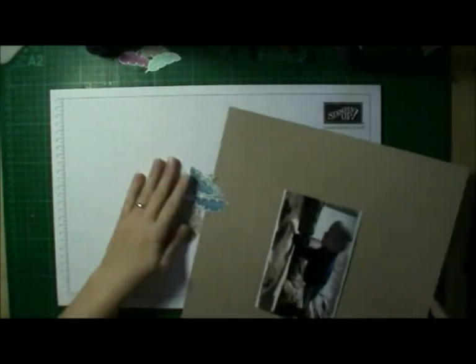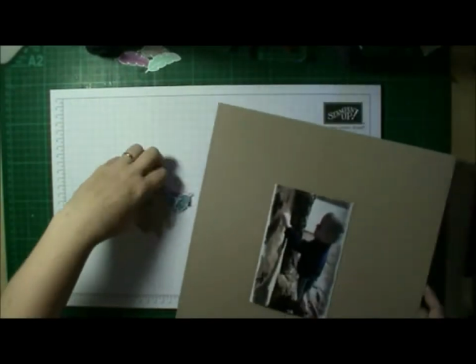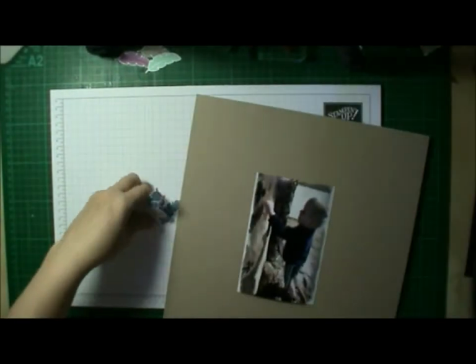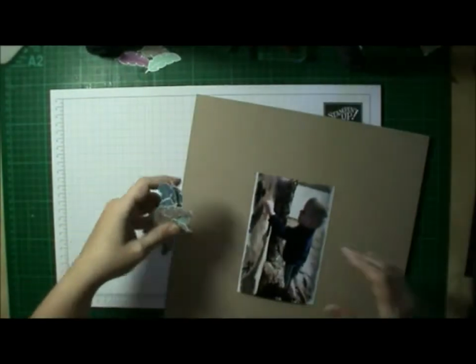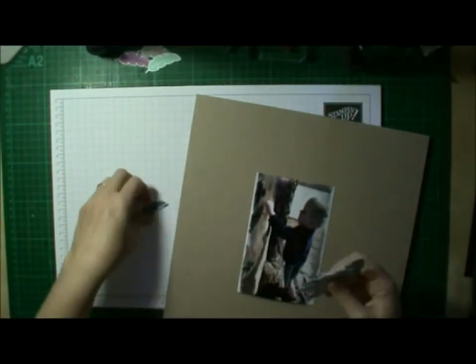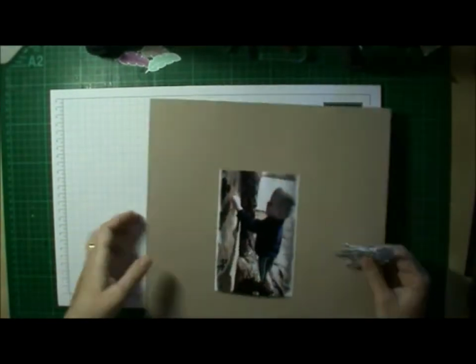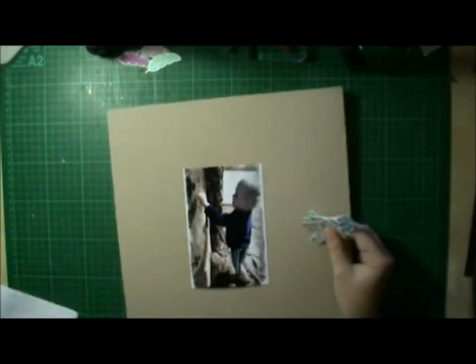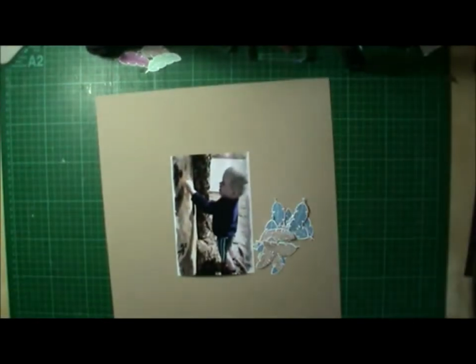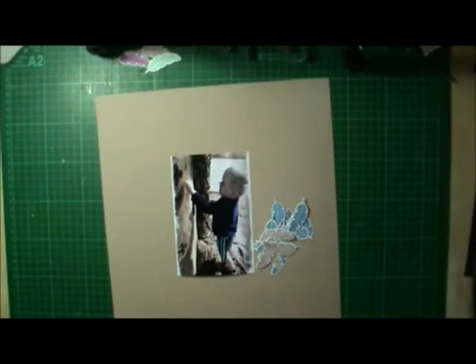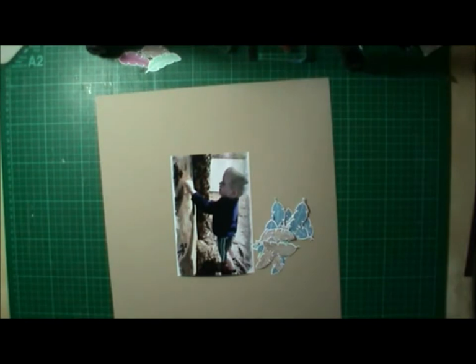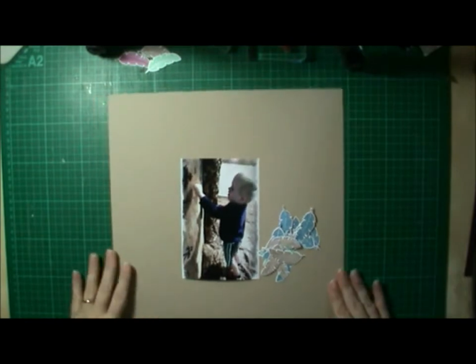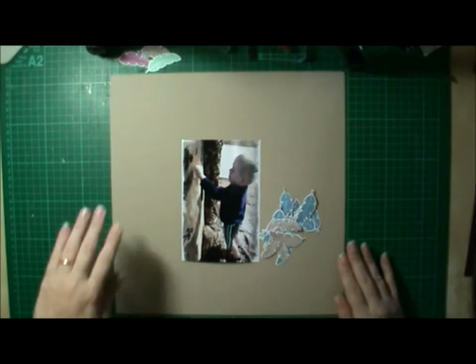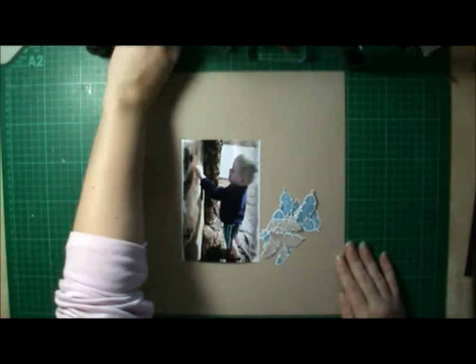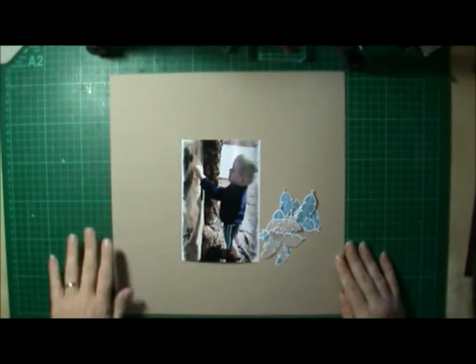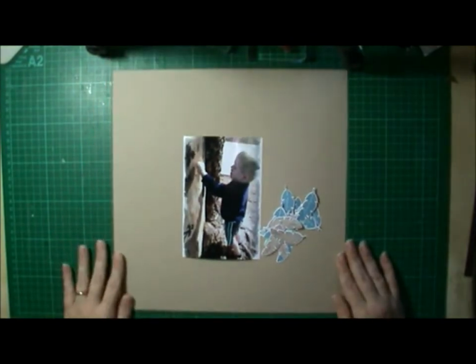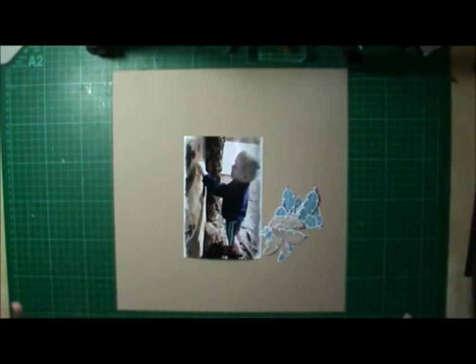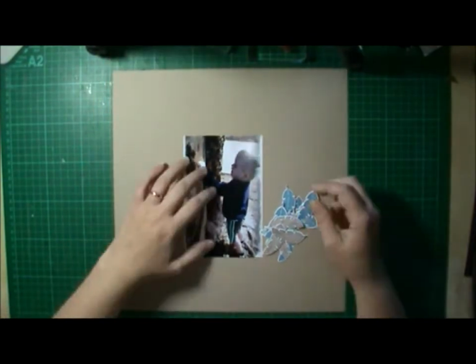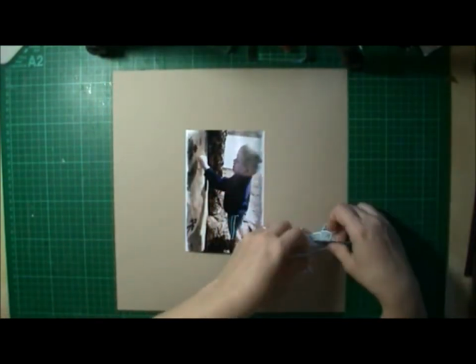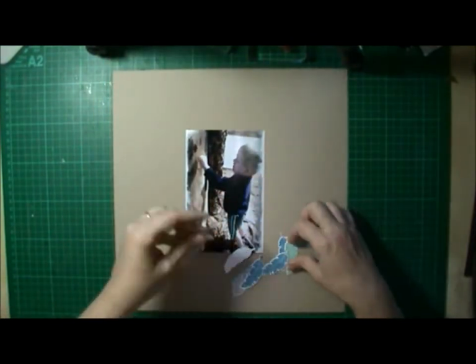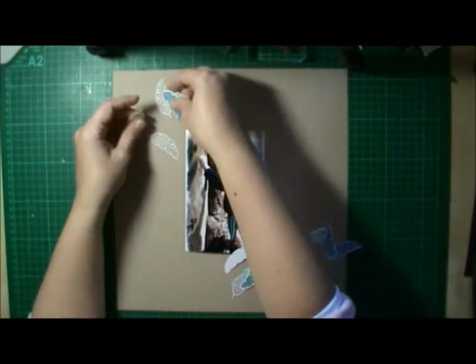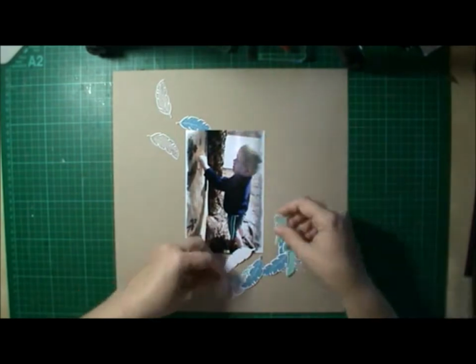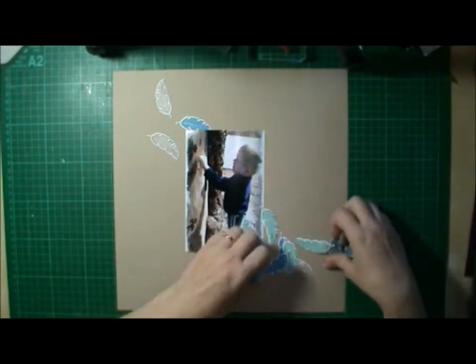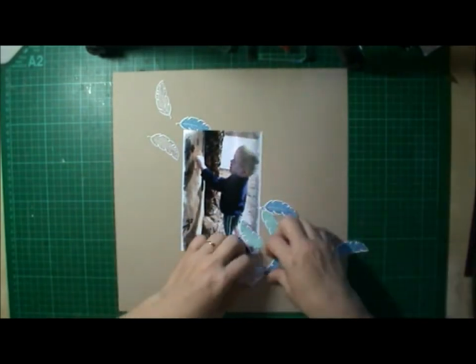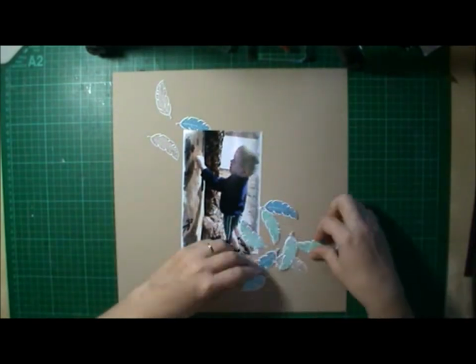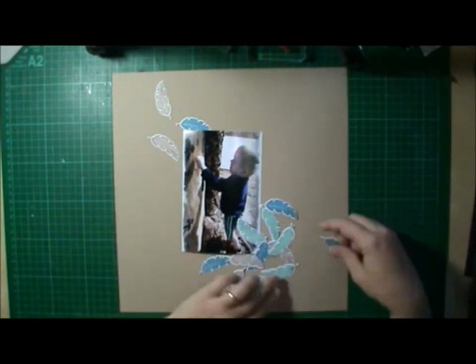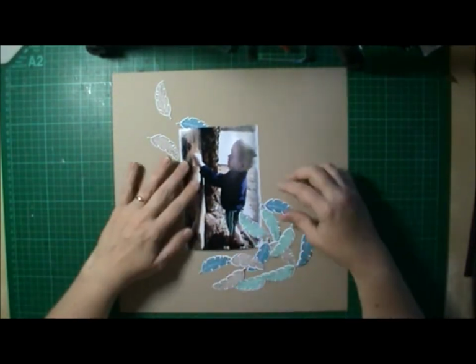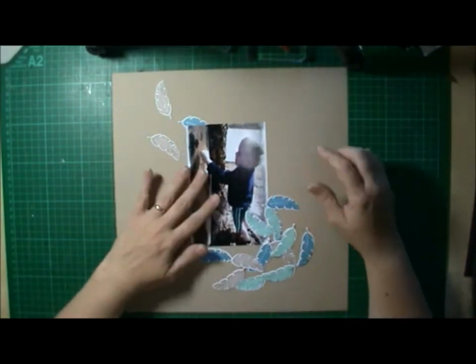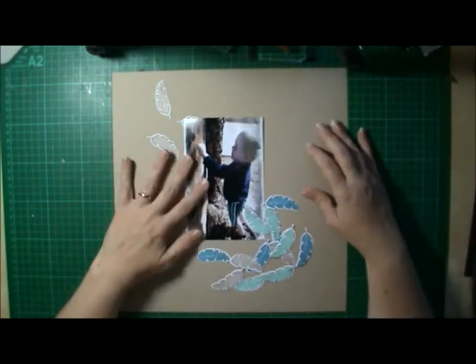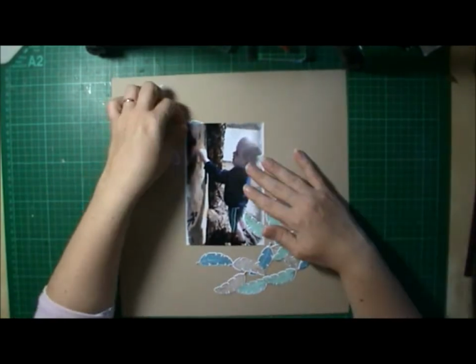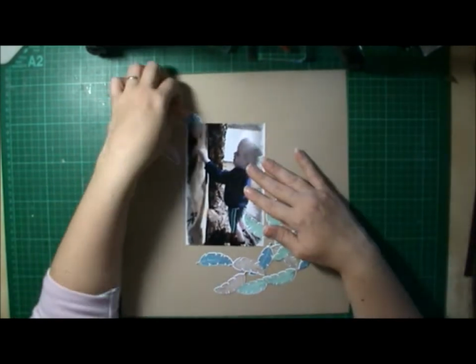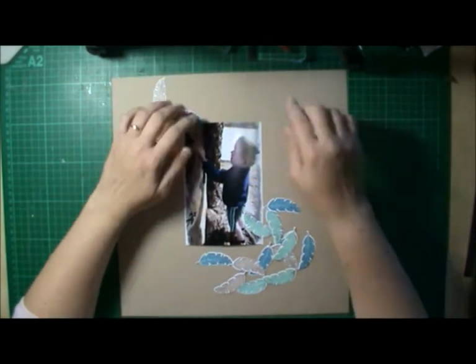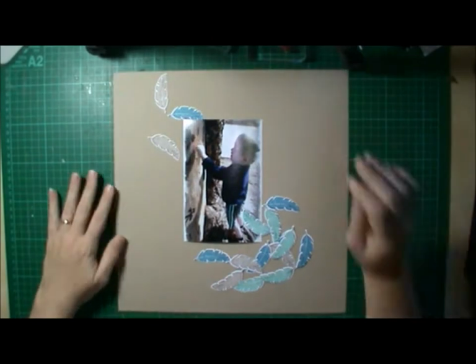And I thought it would be nice to scatter them across the page, like maybe the feathers are falling from the sky. Maybe they're supposed to be leaves, I don't know. But I think it worked out really well.